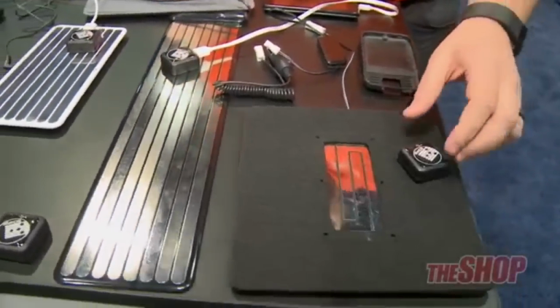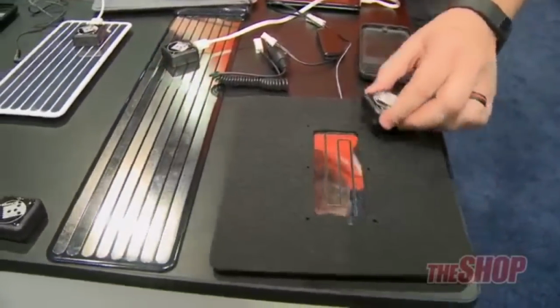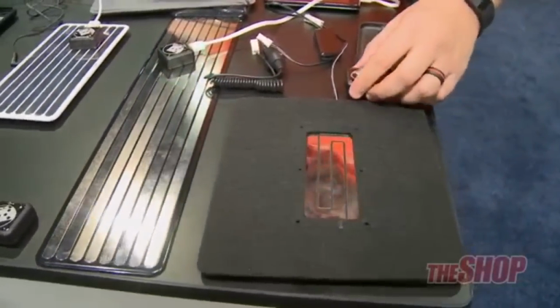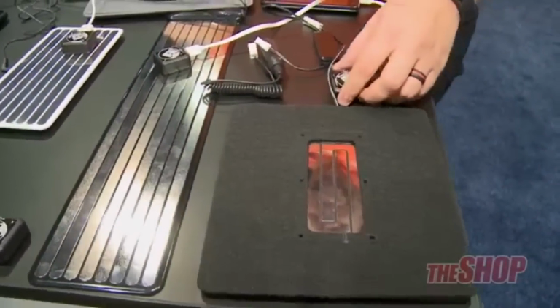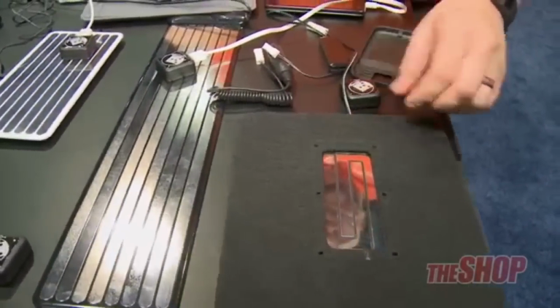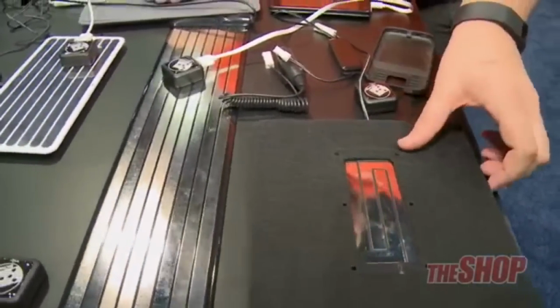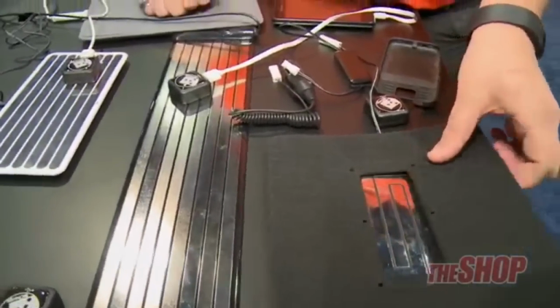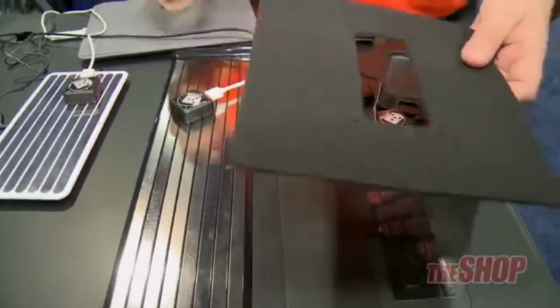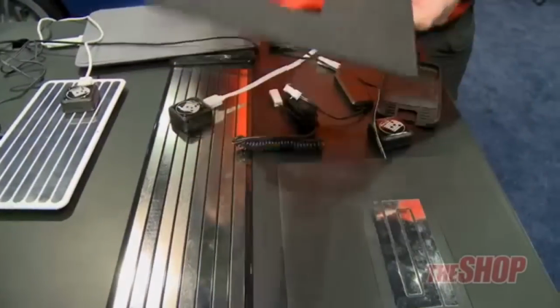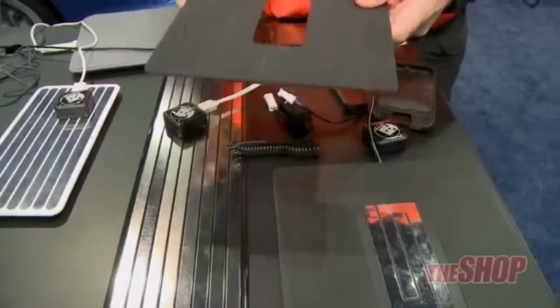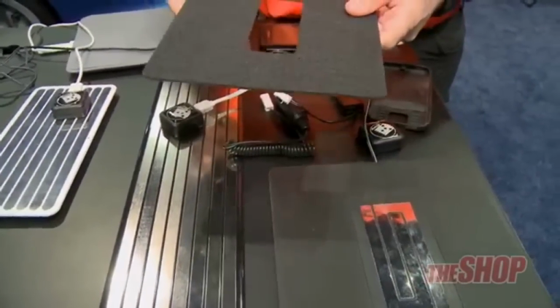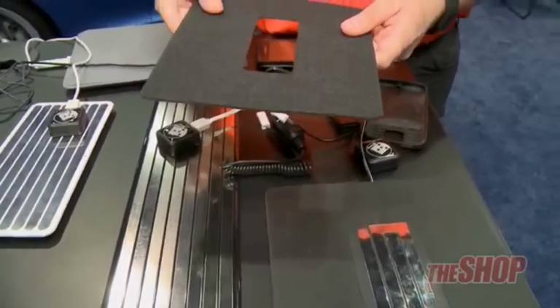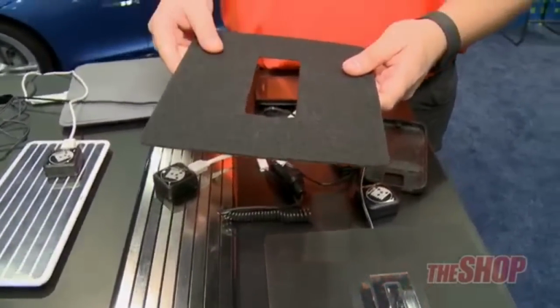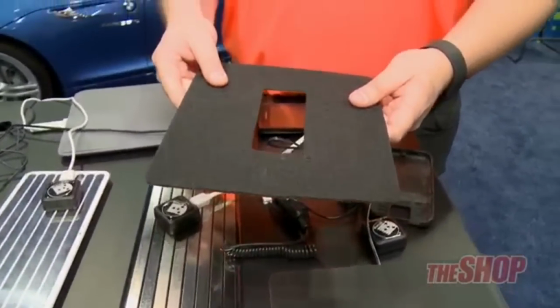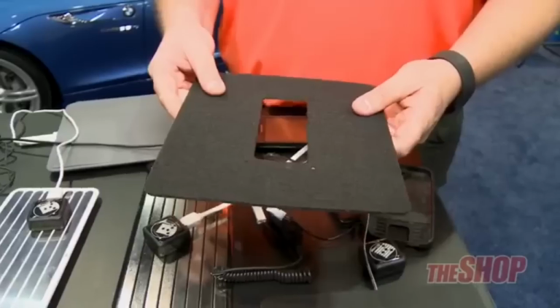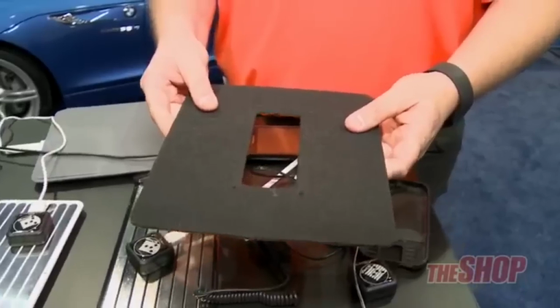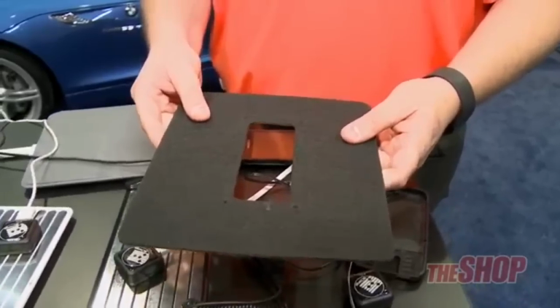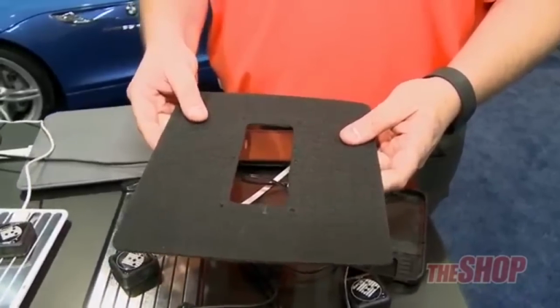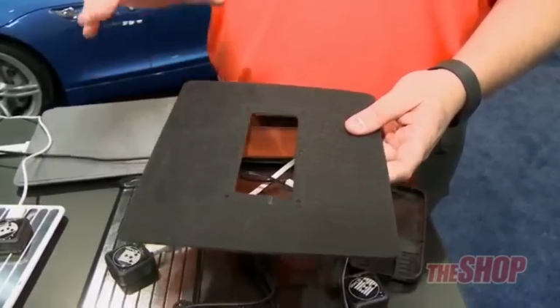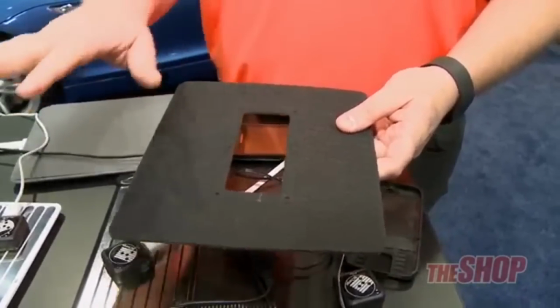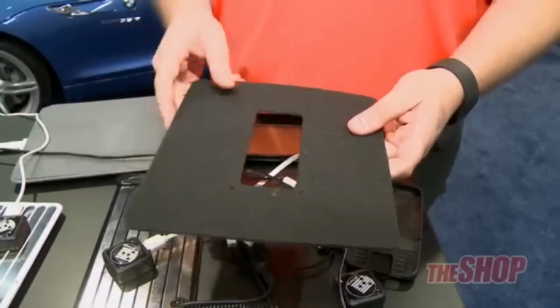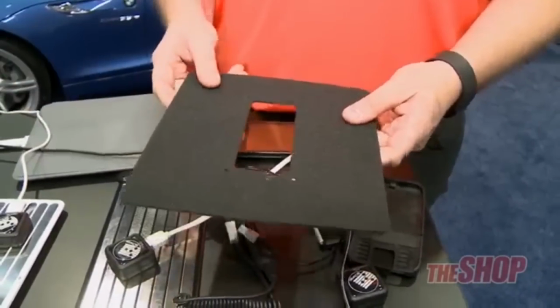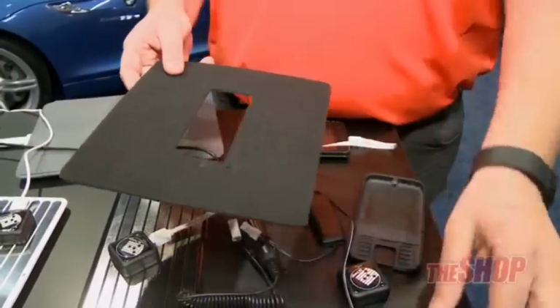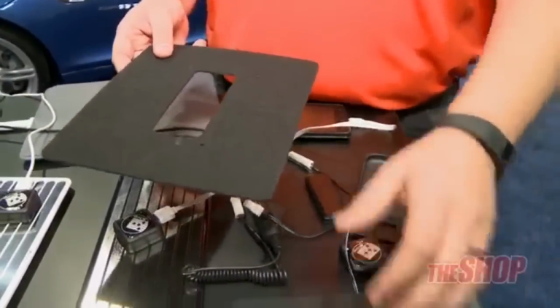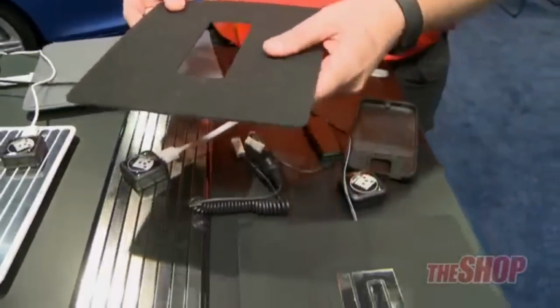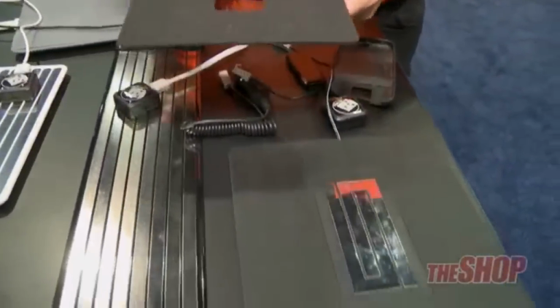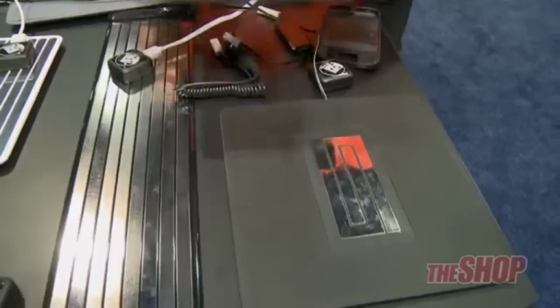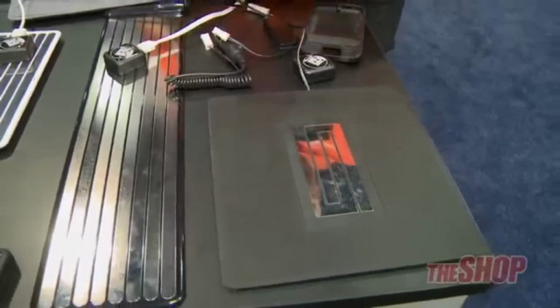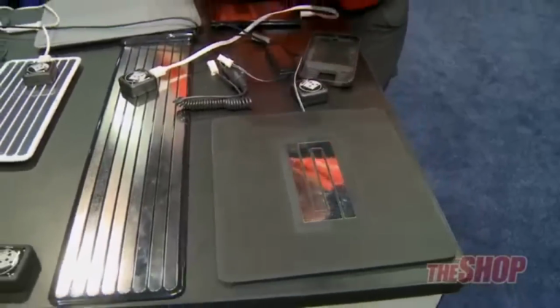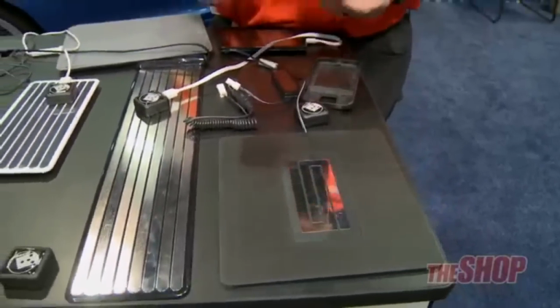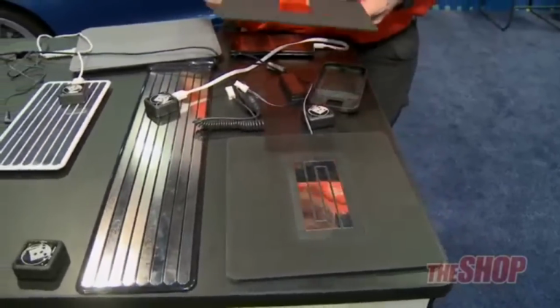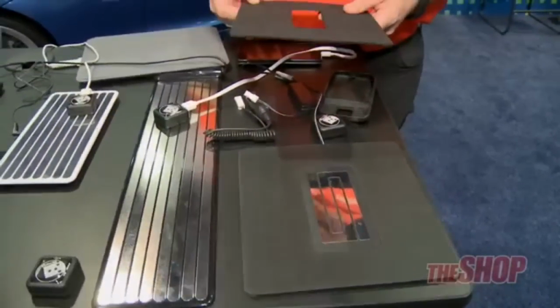What we're going to be doing in the aftermarket is making it so you have a trimmable piece that will go into a center console or a dash spot that you can trim. We'll have die-cut options as well for popular vehicles.